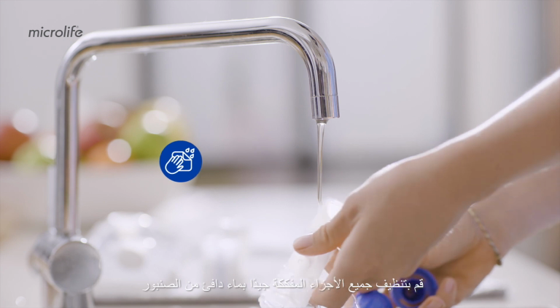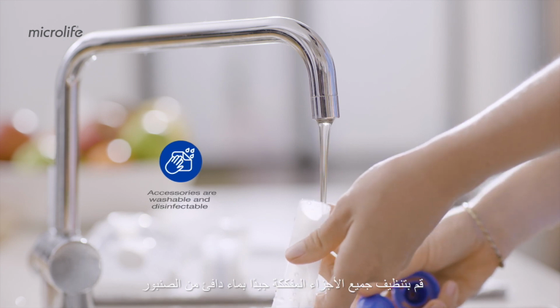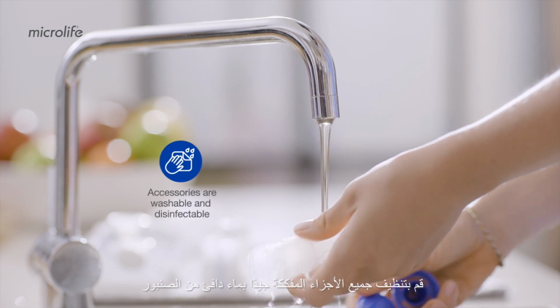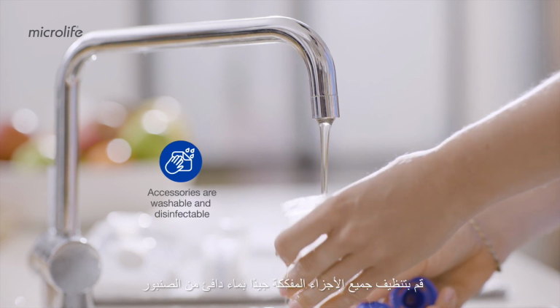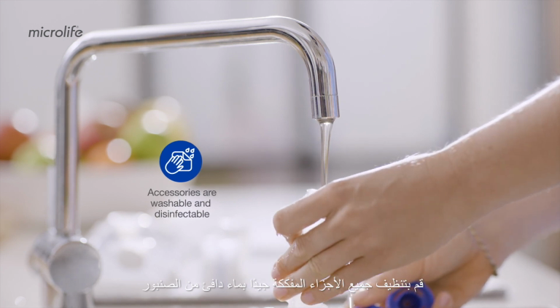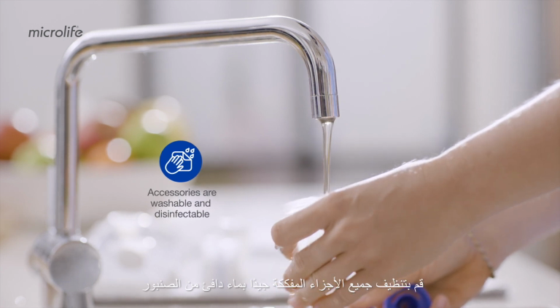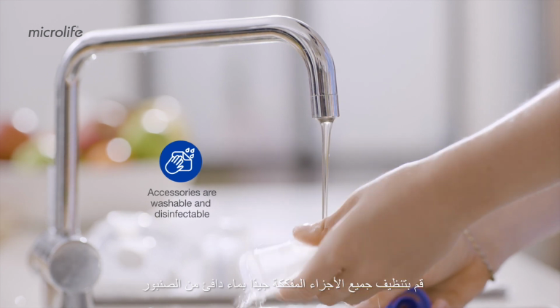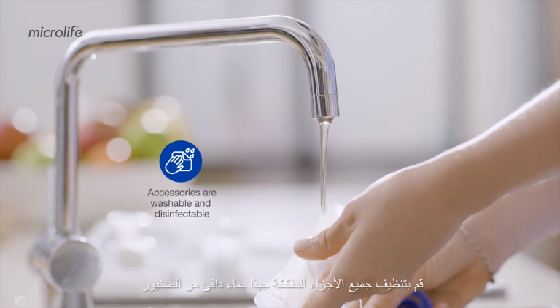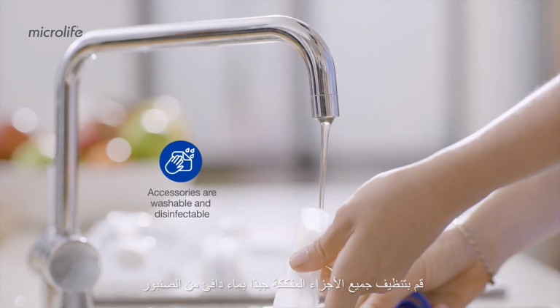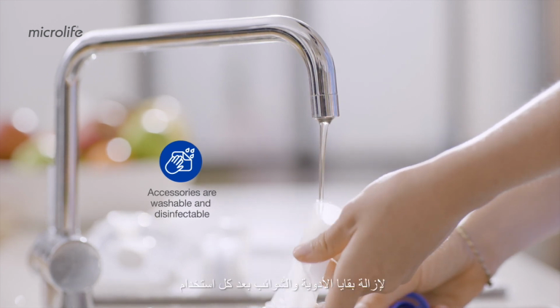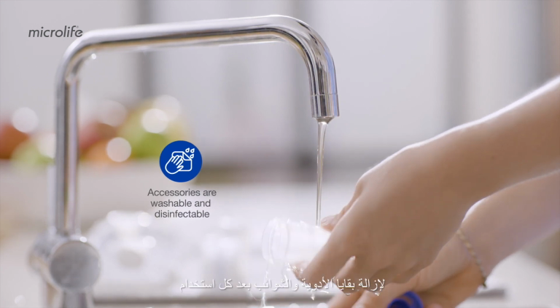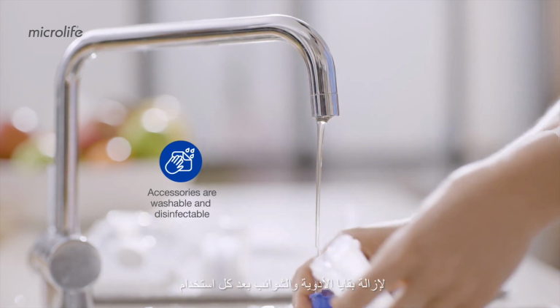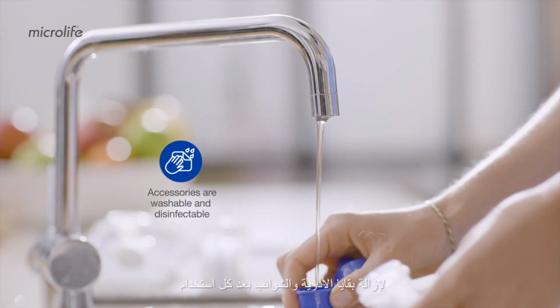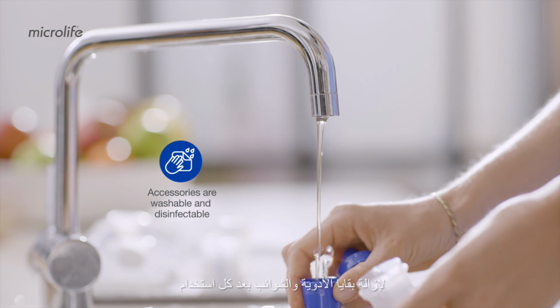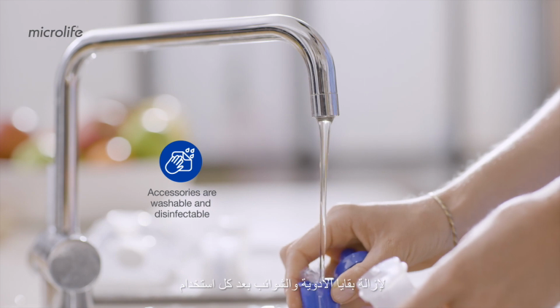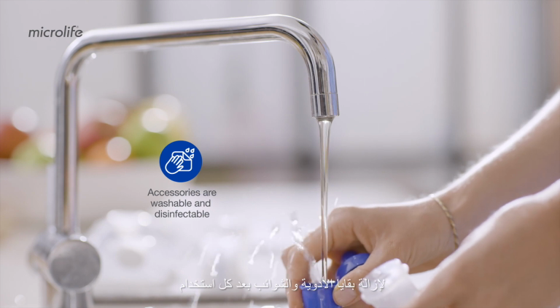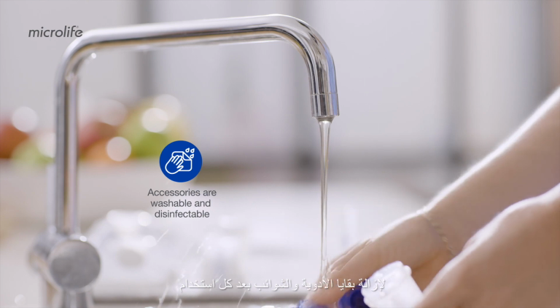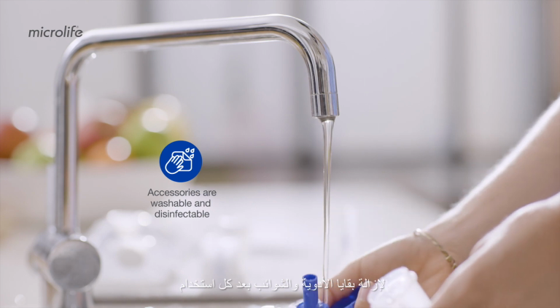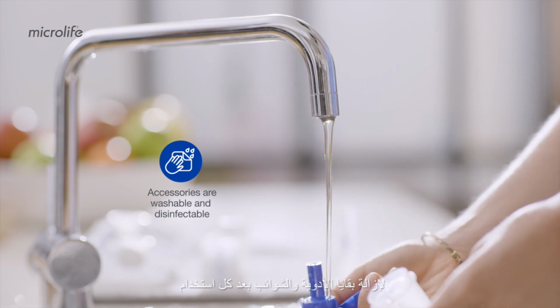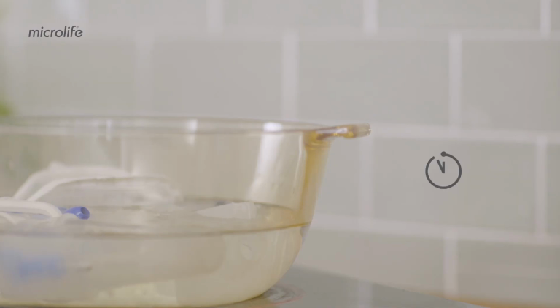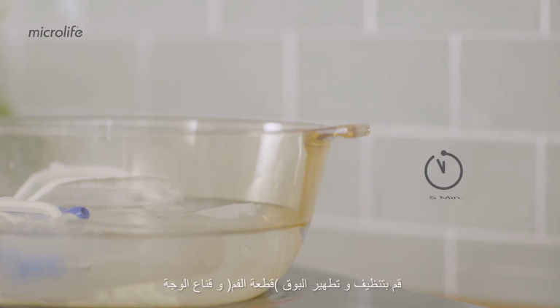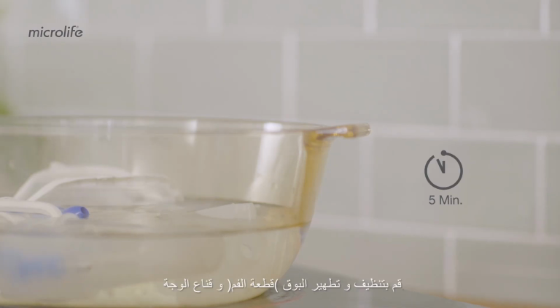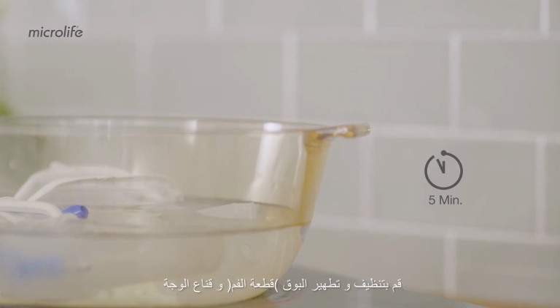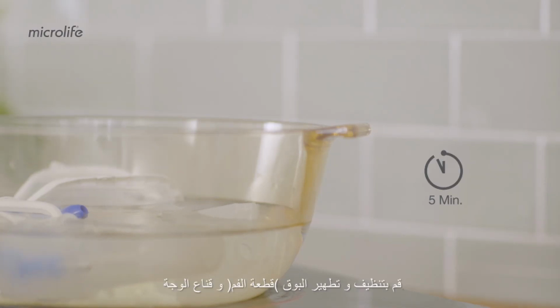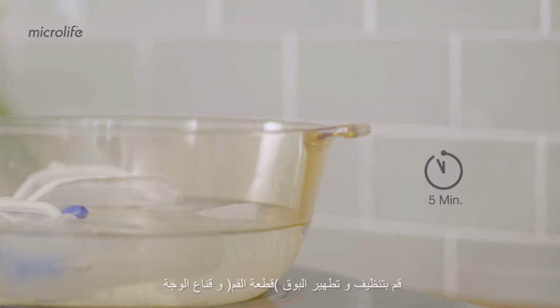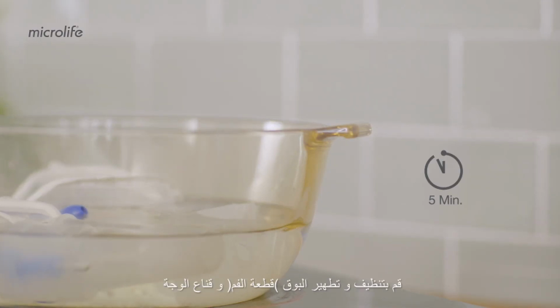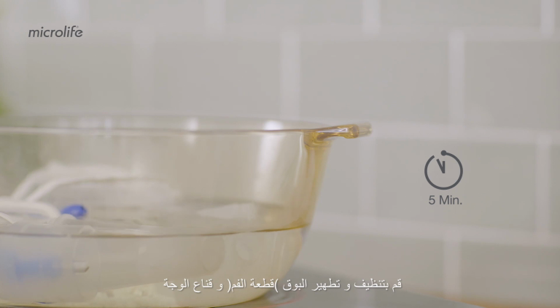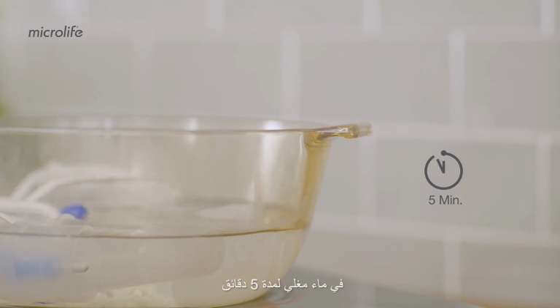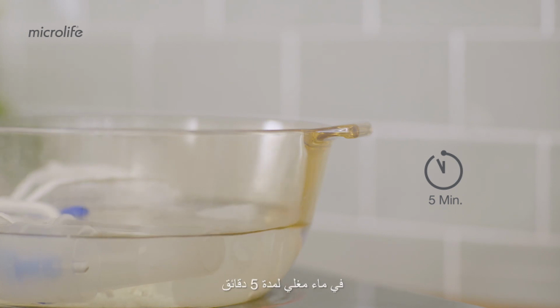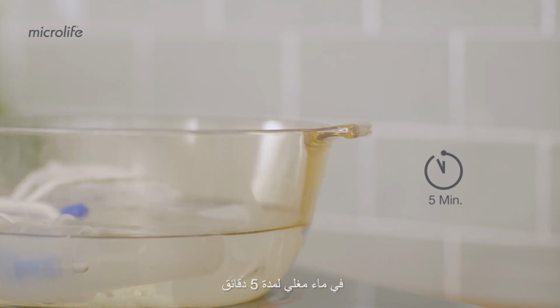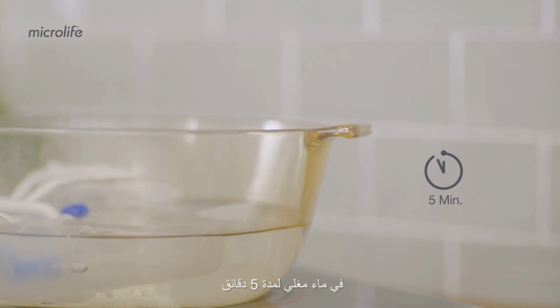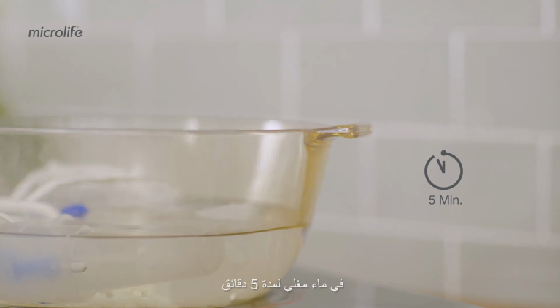Thoroughly clean all disassembled parts with warm tap water to remove medication residuals and impurities after each use. Disinfect the nebulizer, mouthpiece, and mask in boiling water for five minutes.